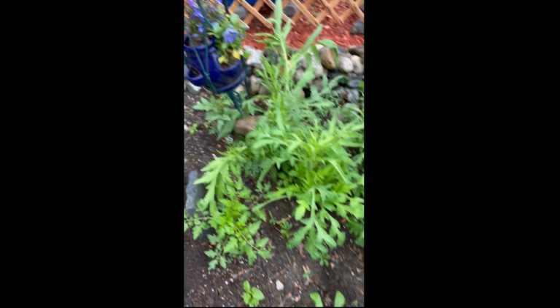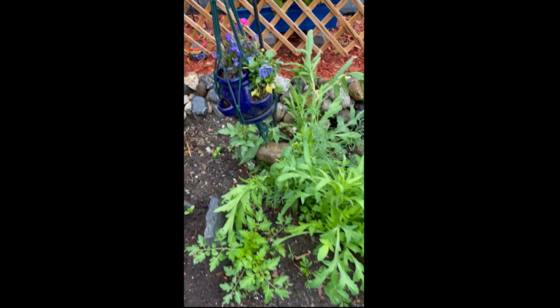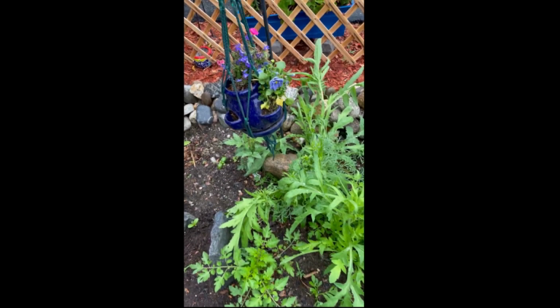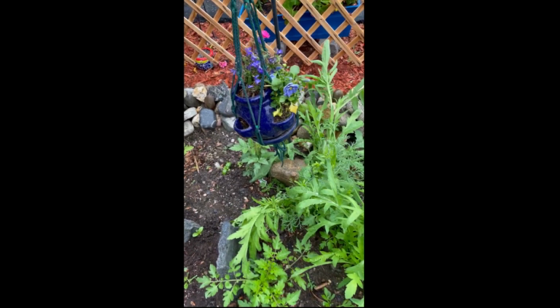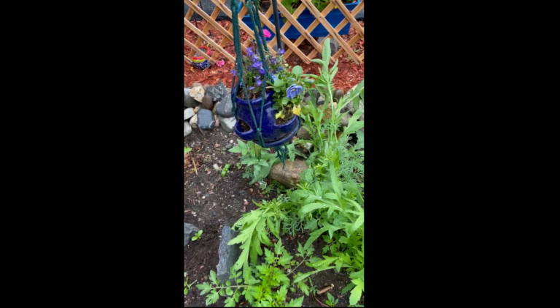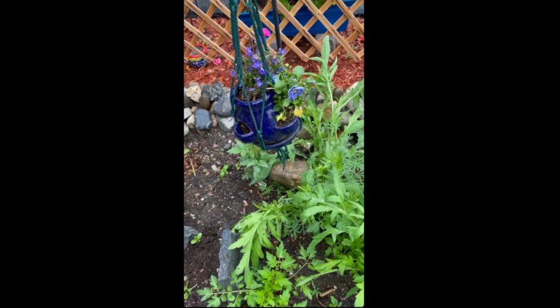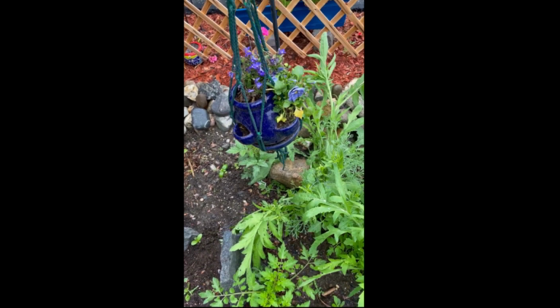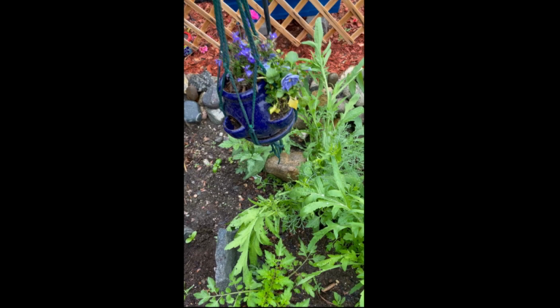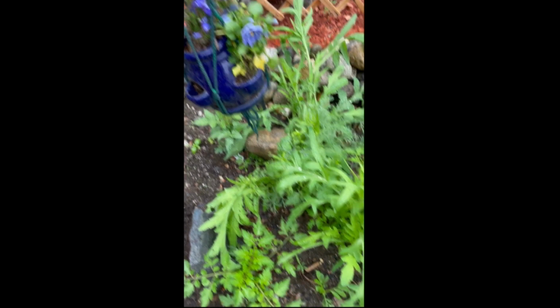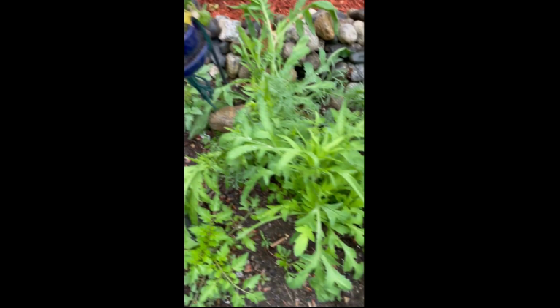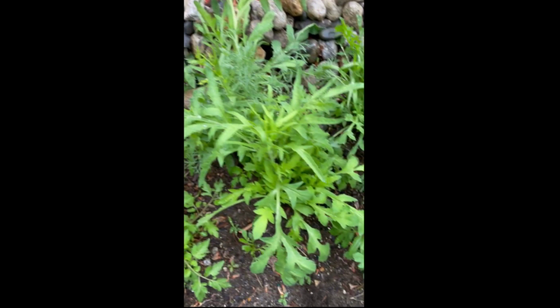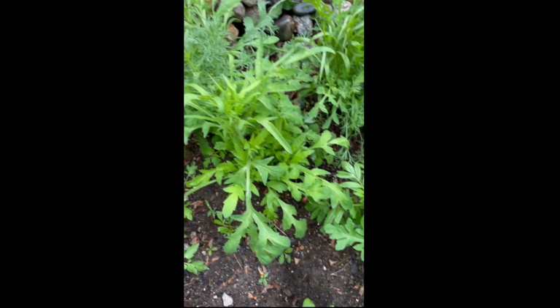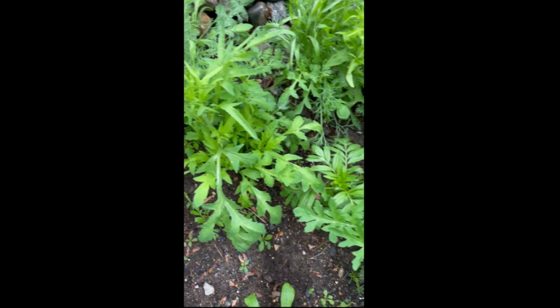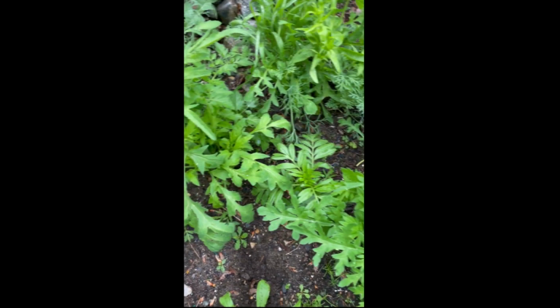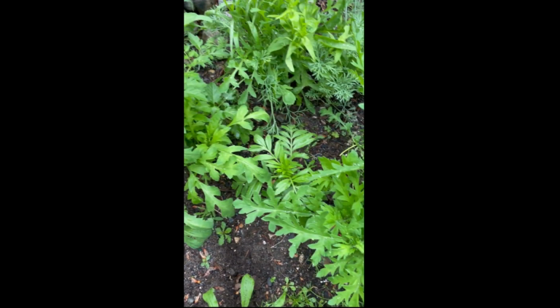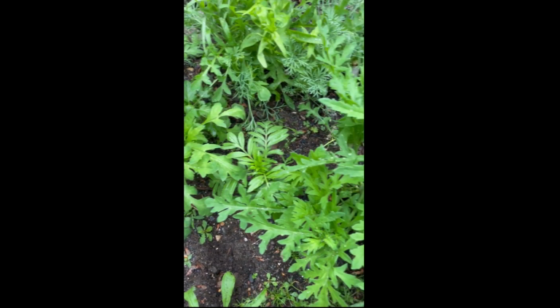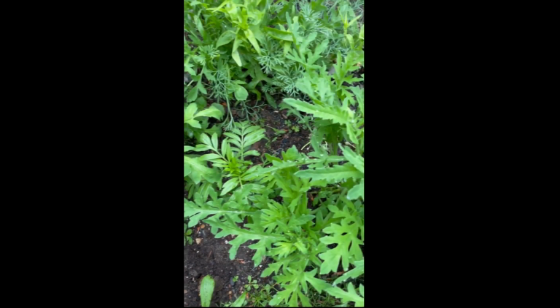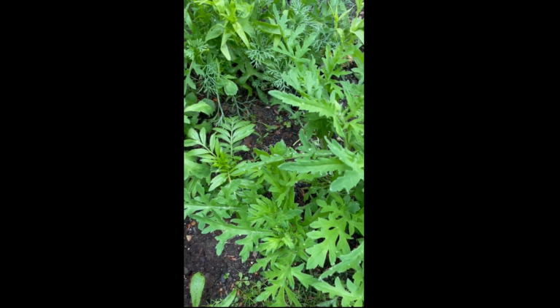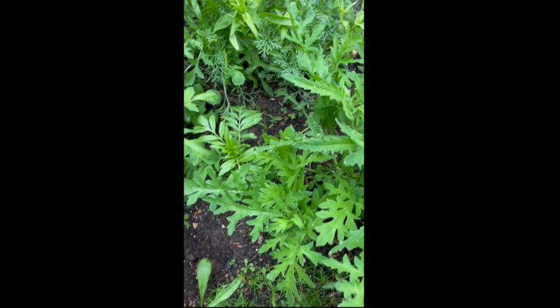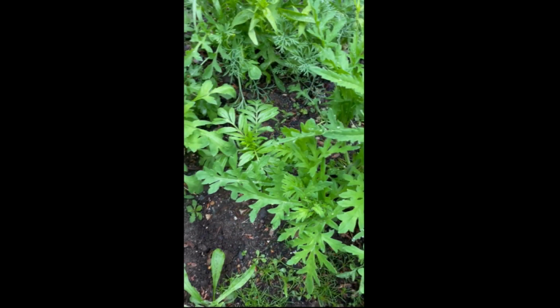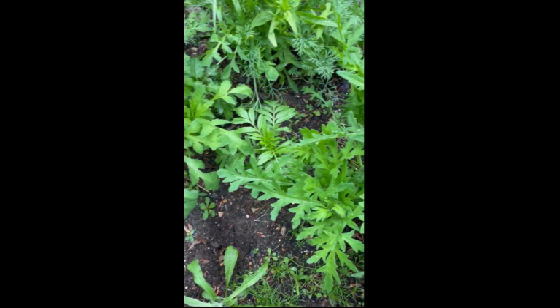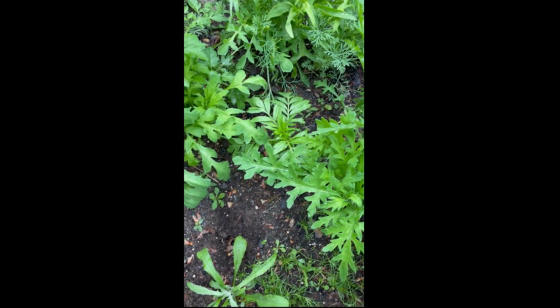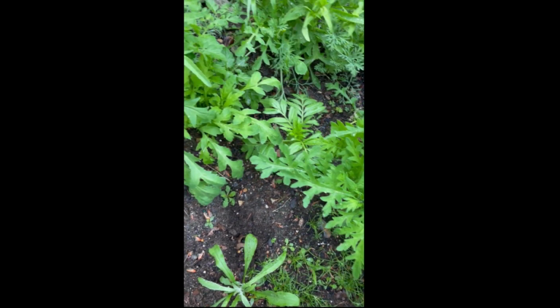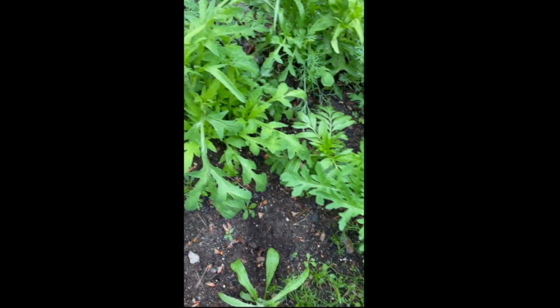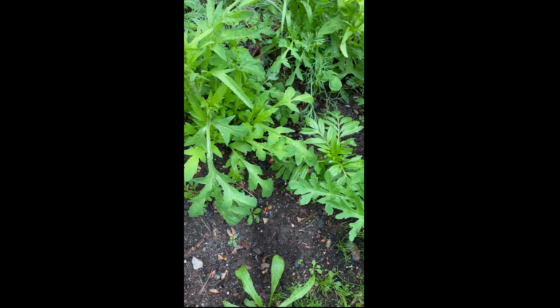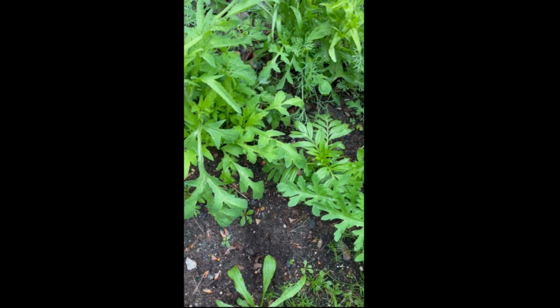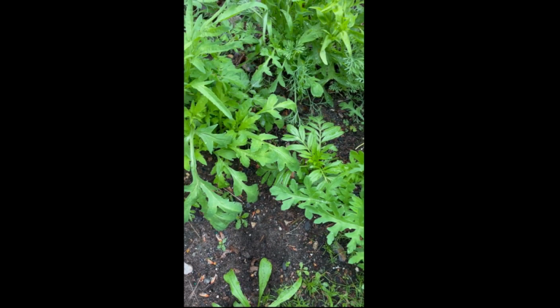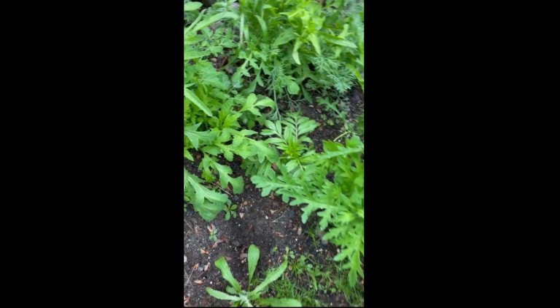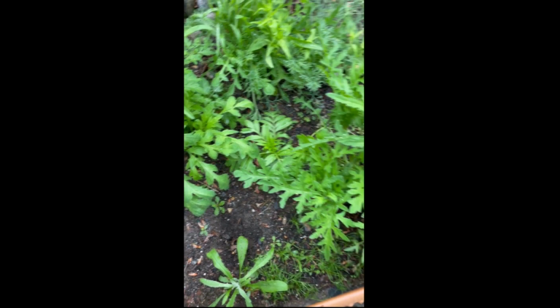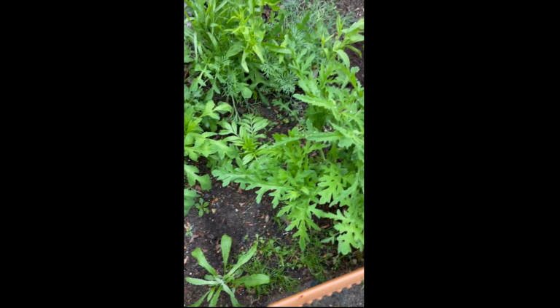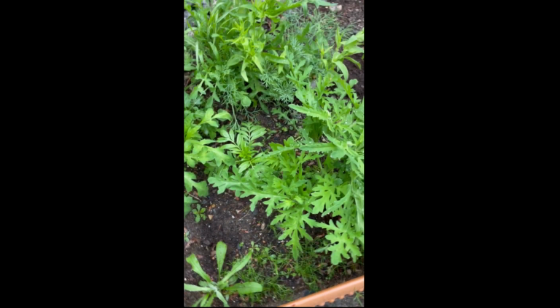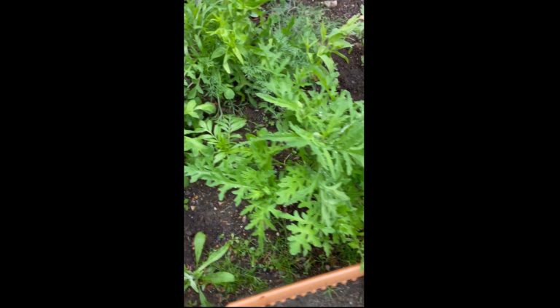Over here we have poppies. I'm not sure what everything is in here, but it's doing well.